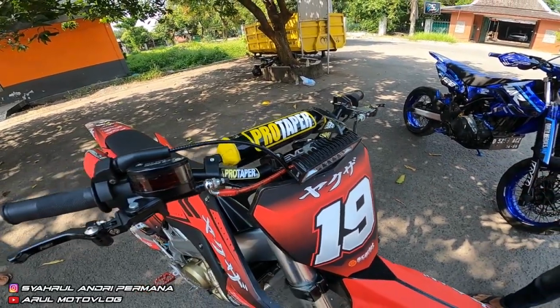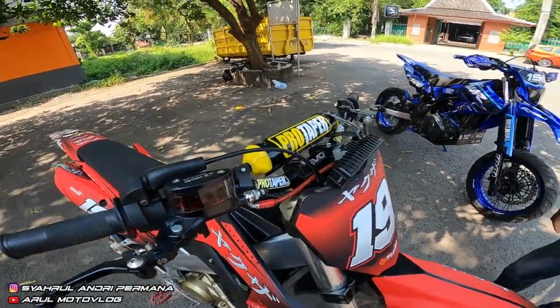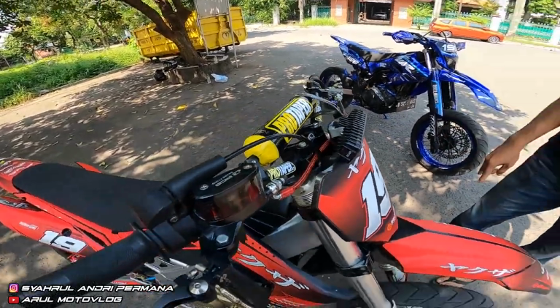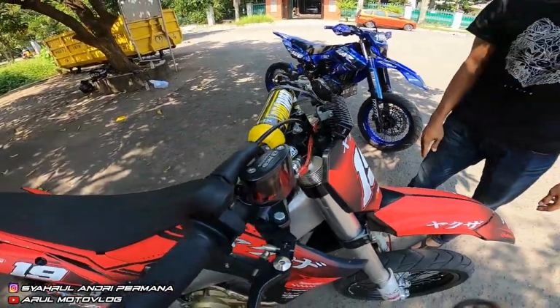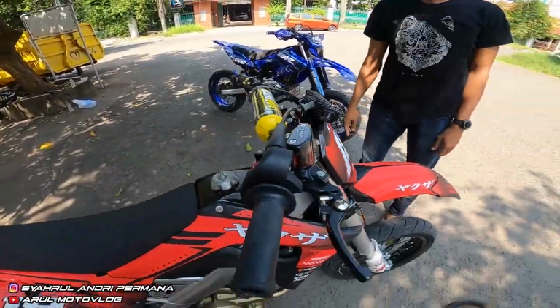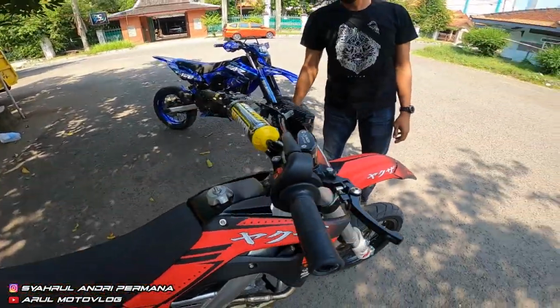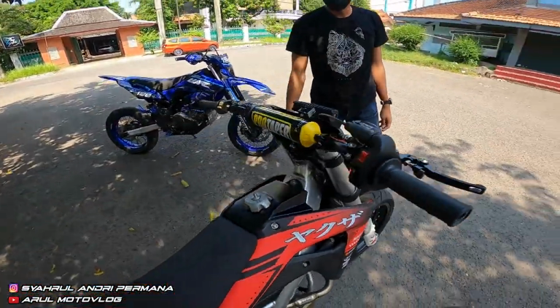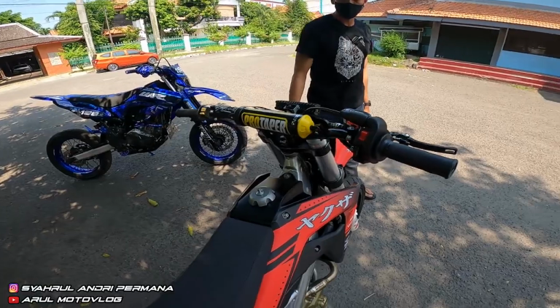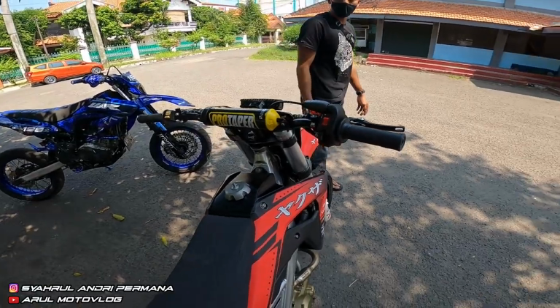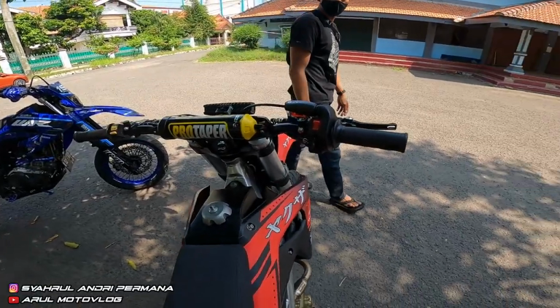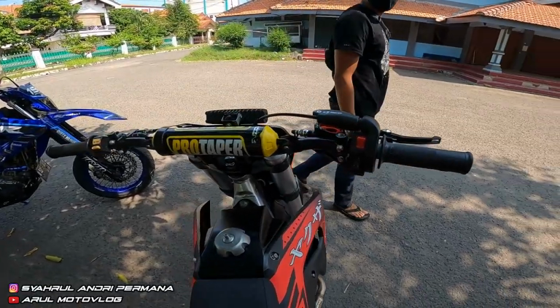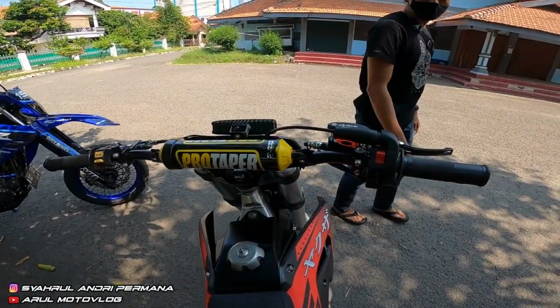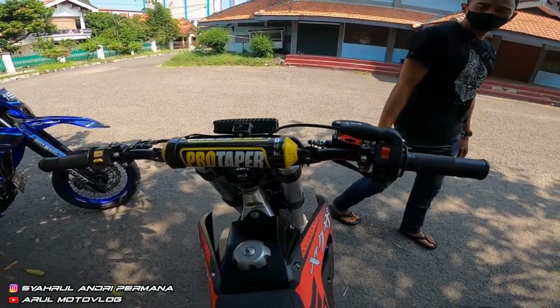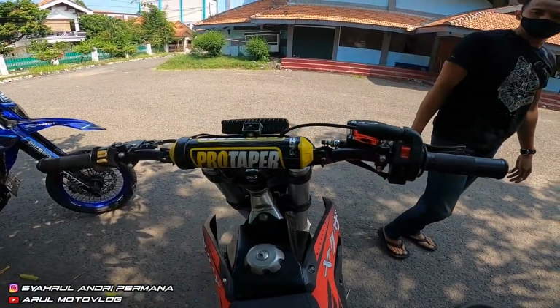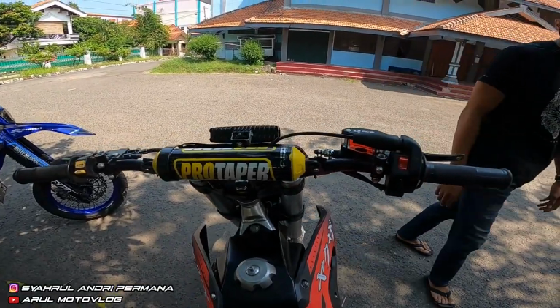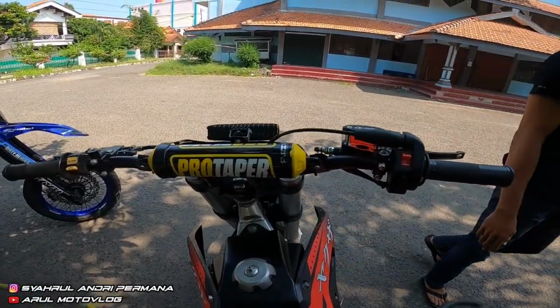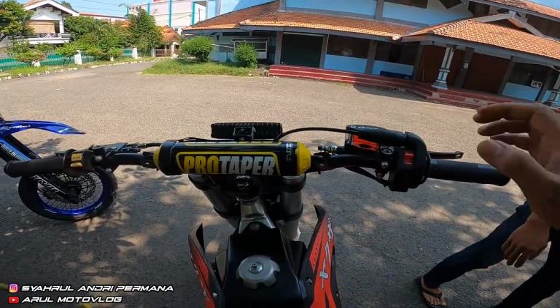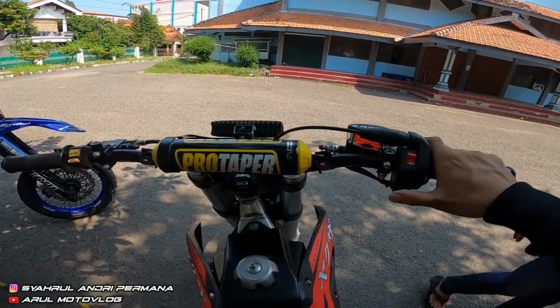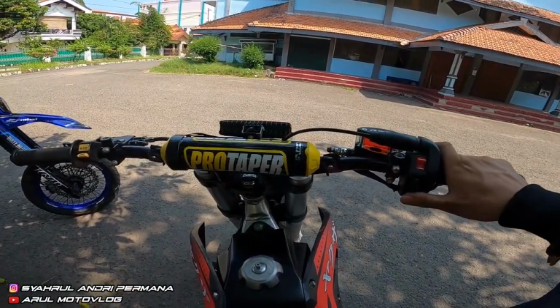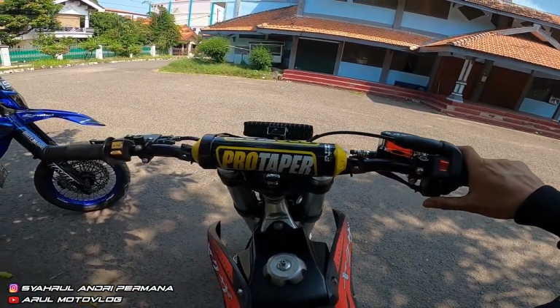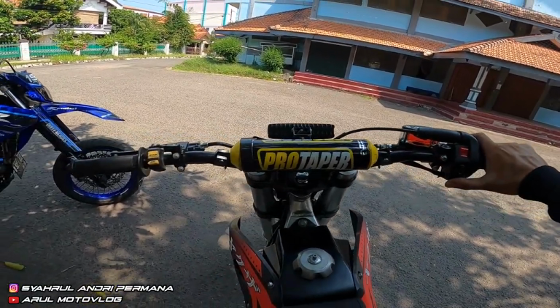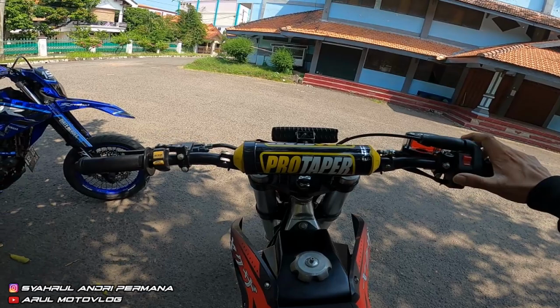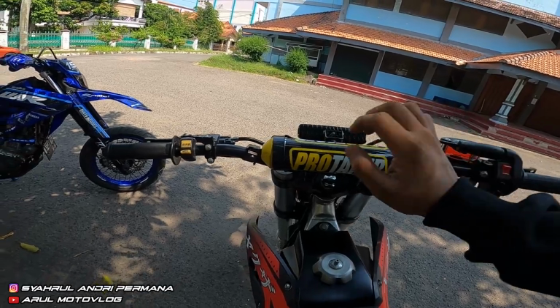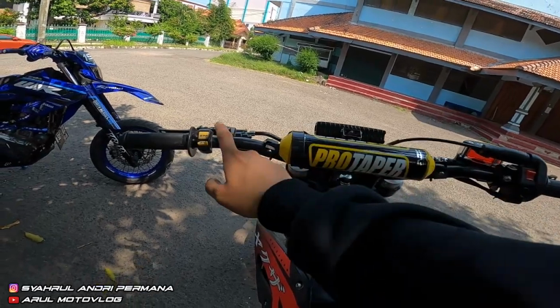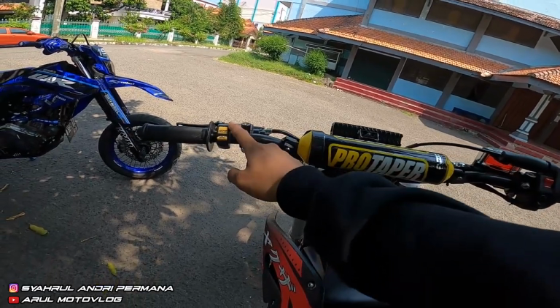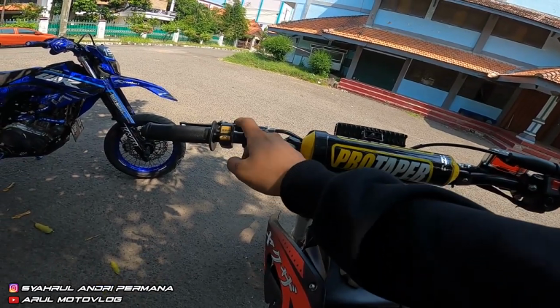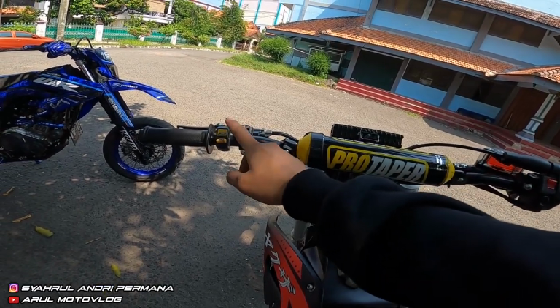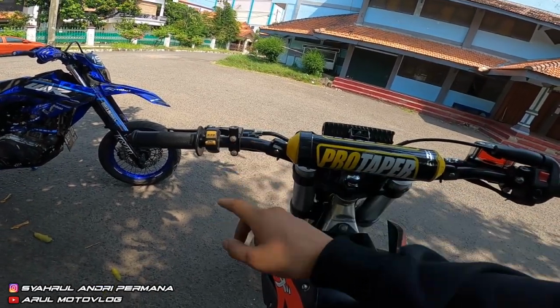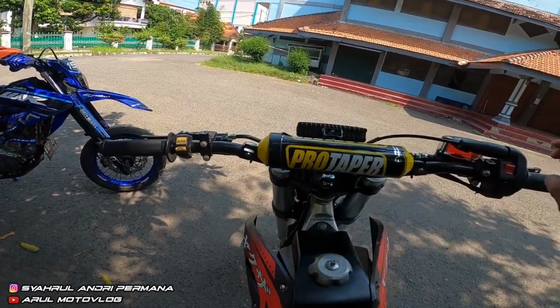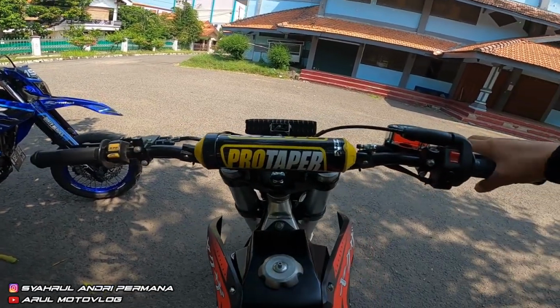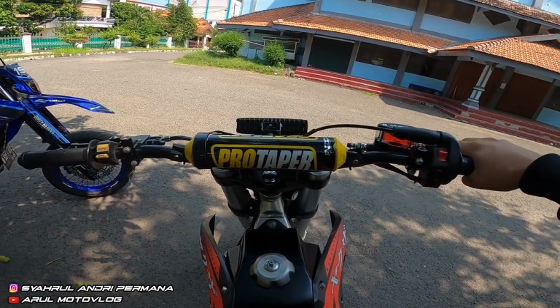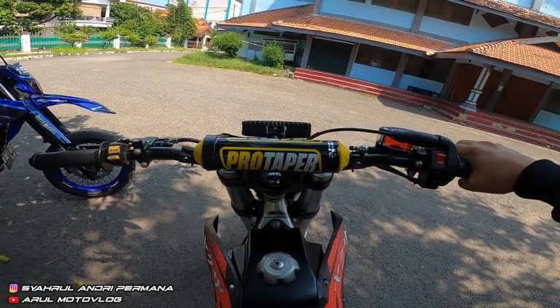Jadi dari bagian cockpit atau stang ini simple — cuma ada saklar kanan sama saklar kiri buat lampu. Jadi kelihatannya simple gitu, tidak rame.